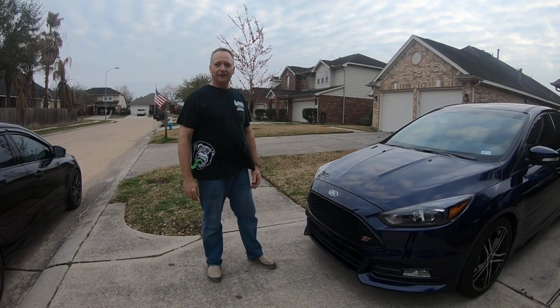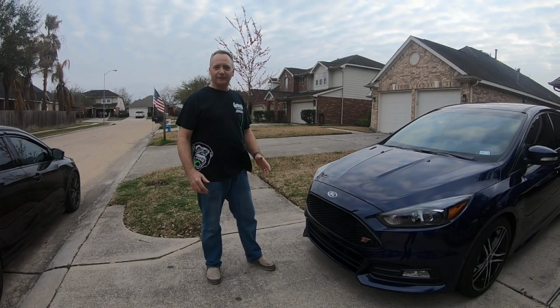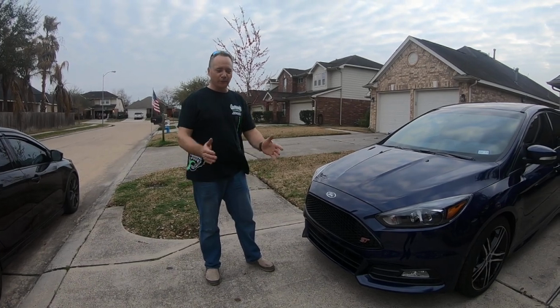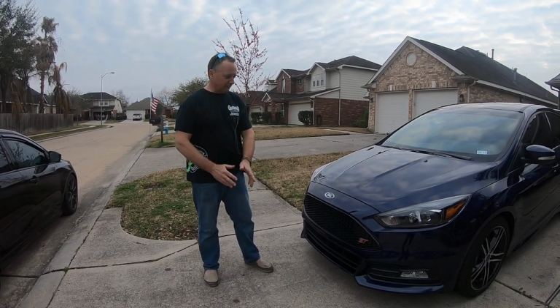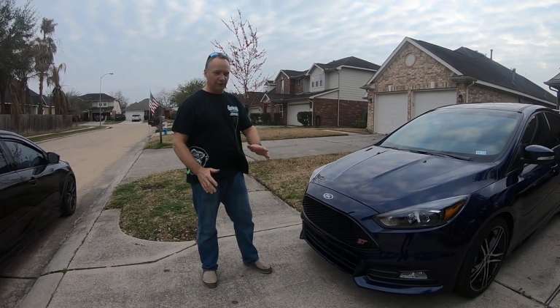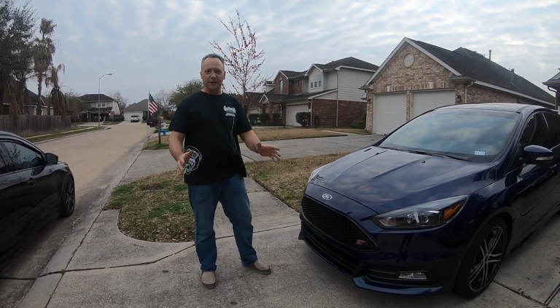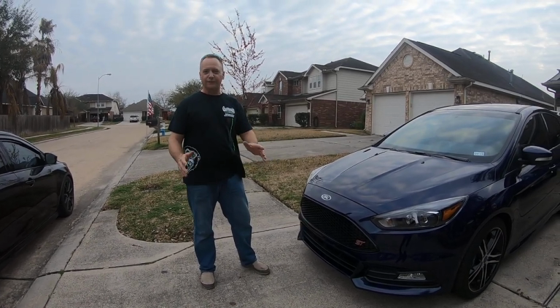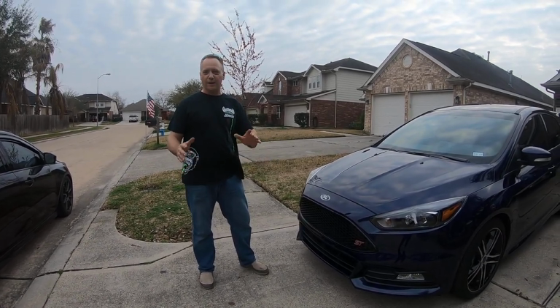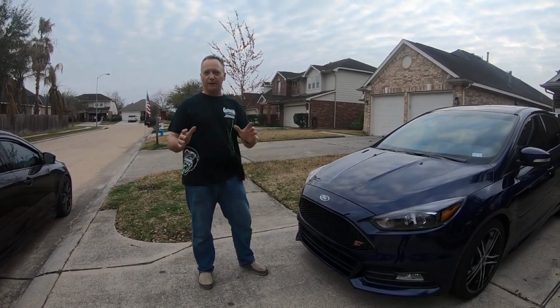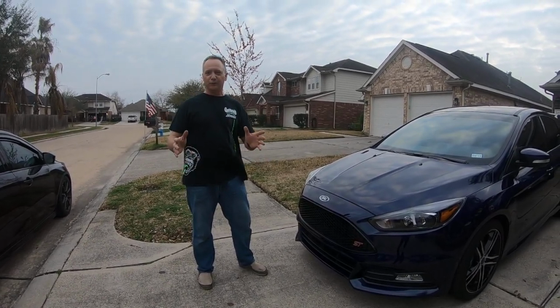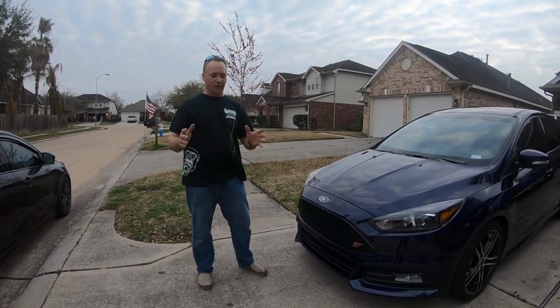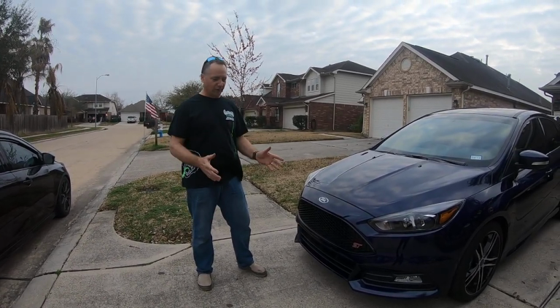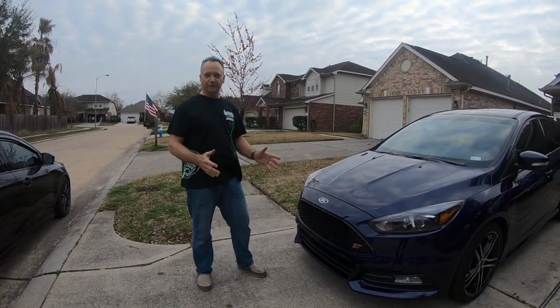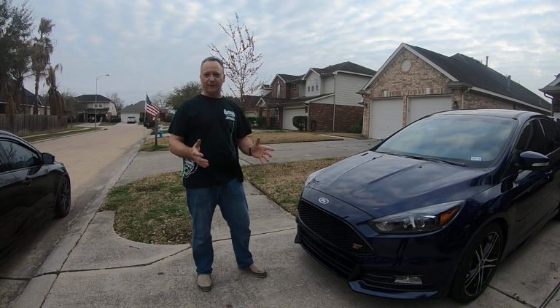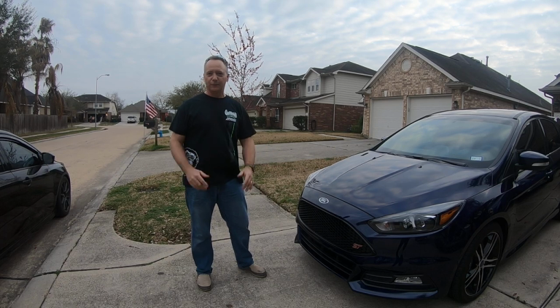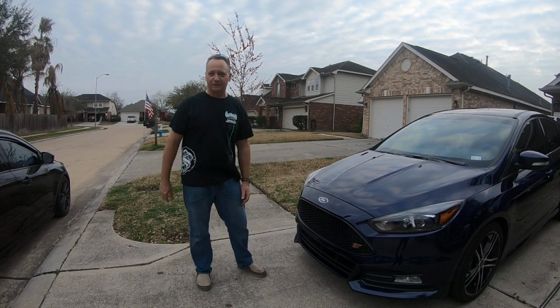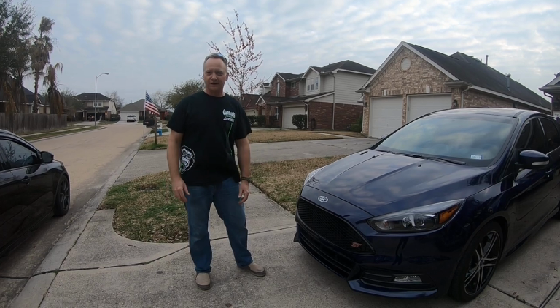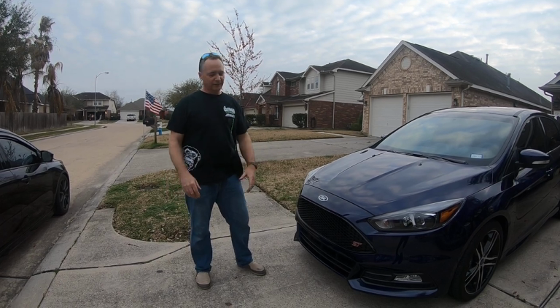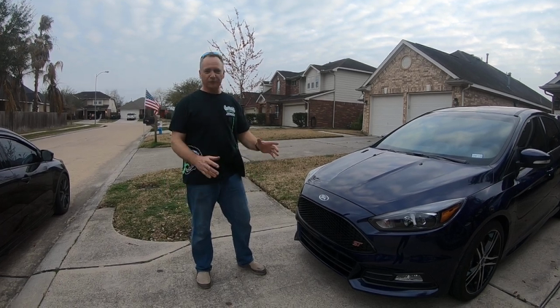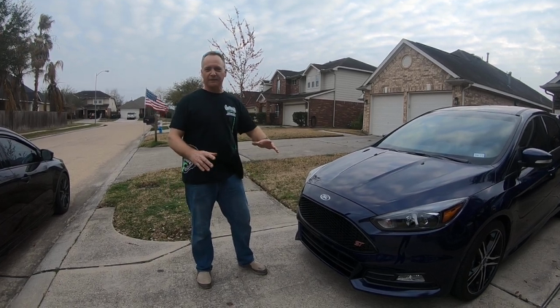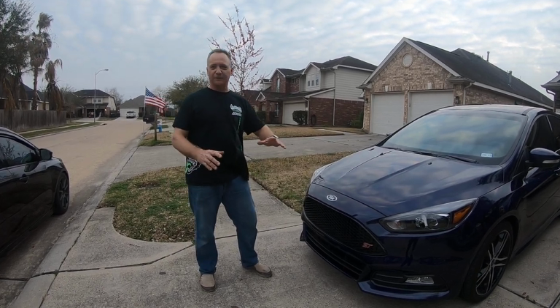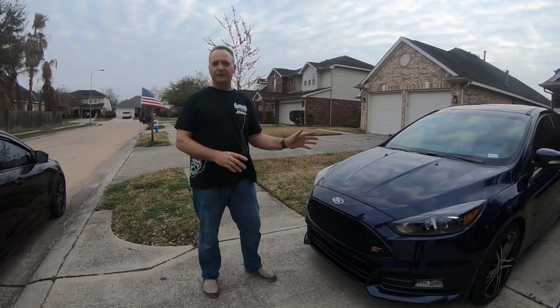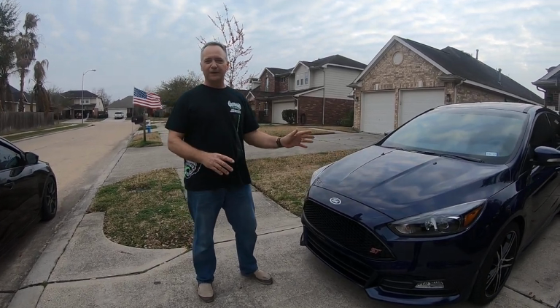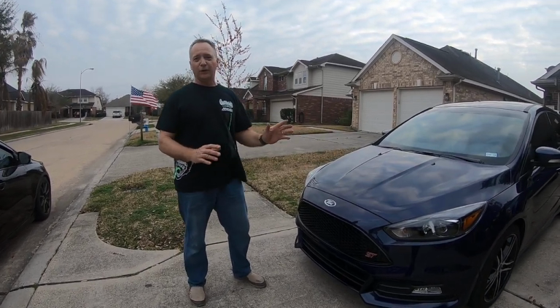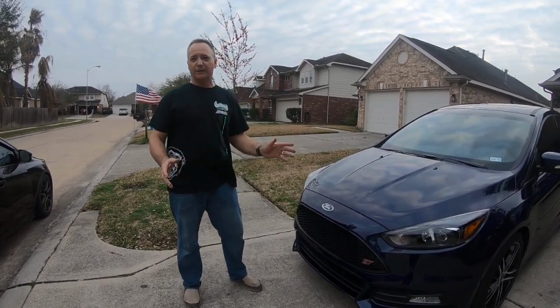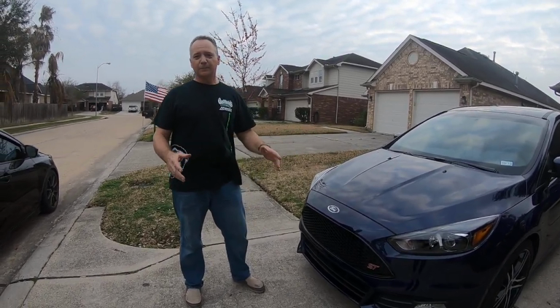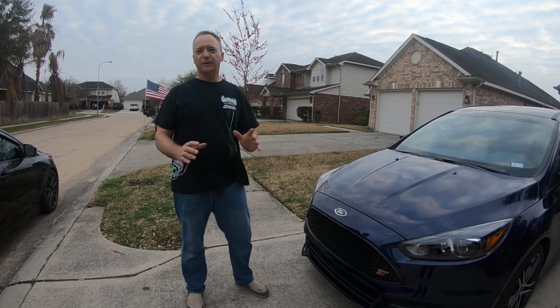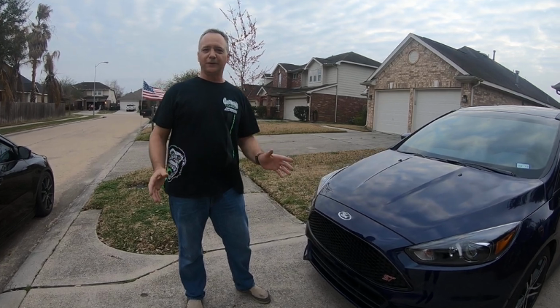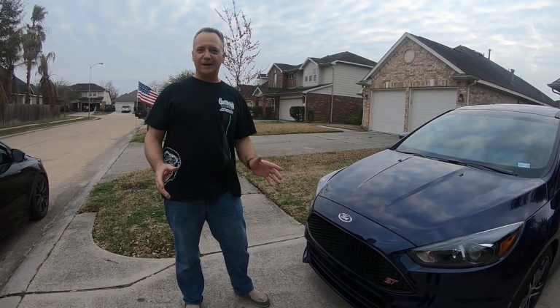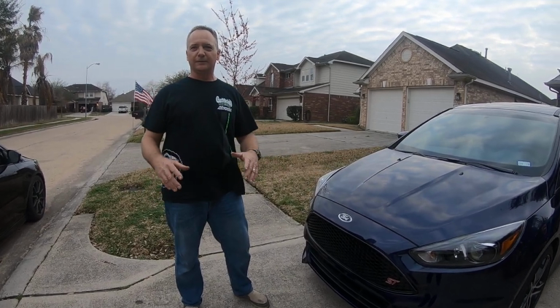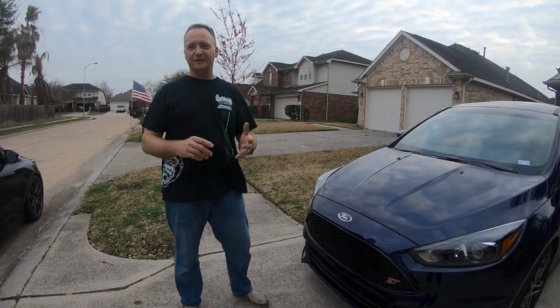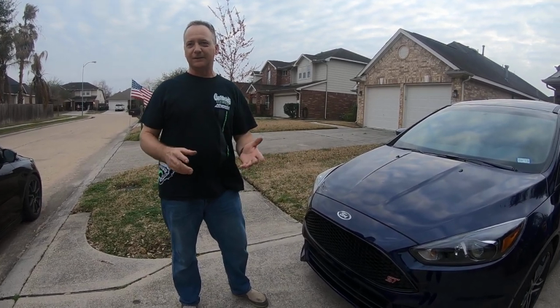All right, so for weeks I looked on the internet, tried to find a way — how do you remove the upper grille from a facelift Focus S2? There's posts about the 2015 falling out, but nobody ever showed you how to take out the 2016-17.